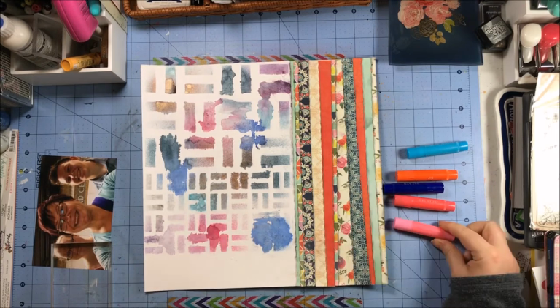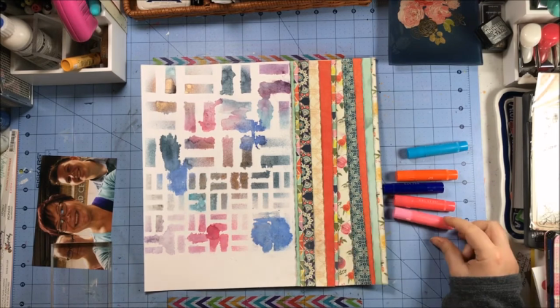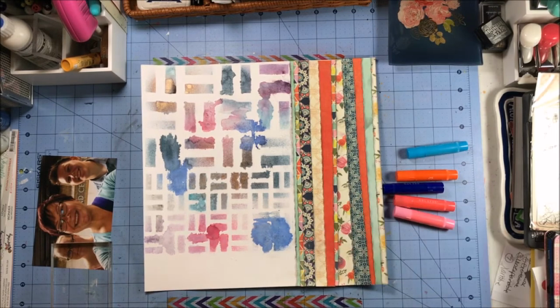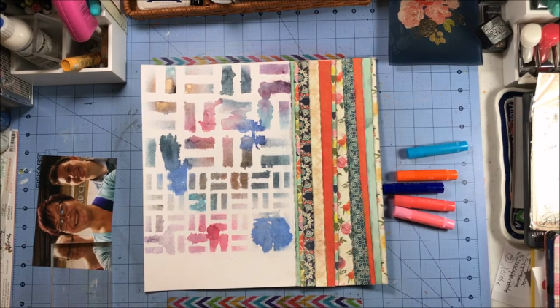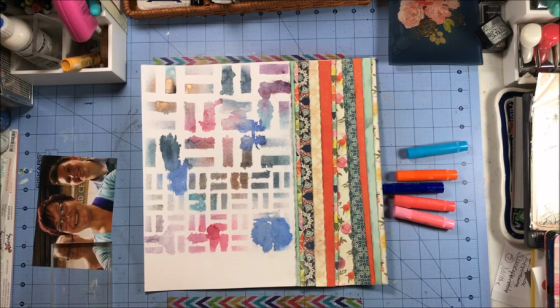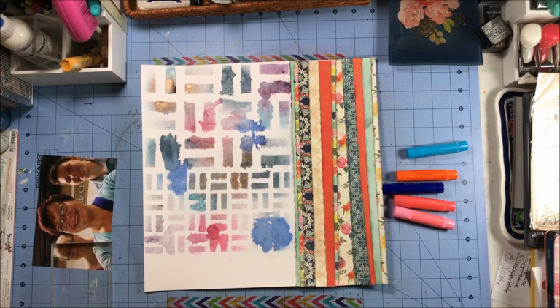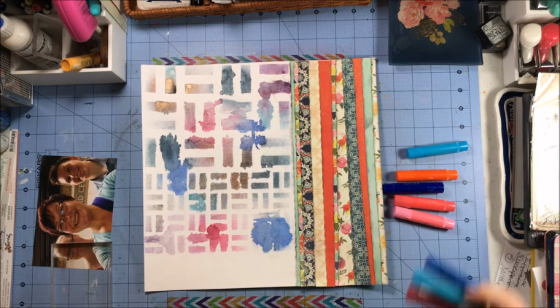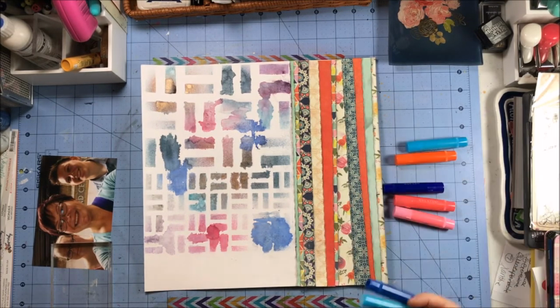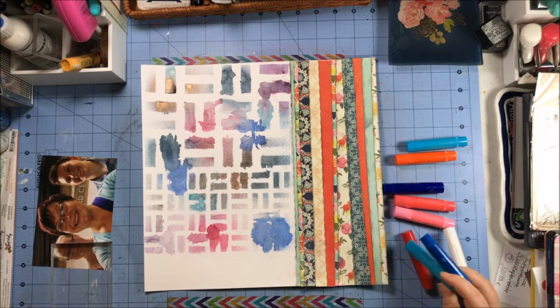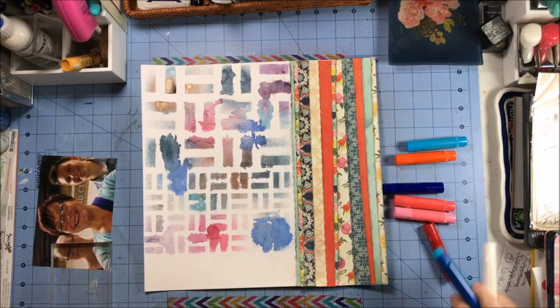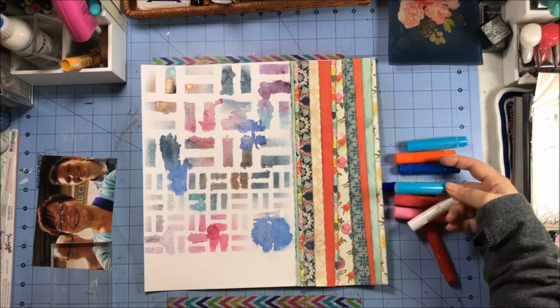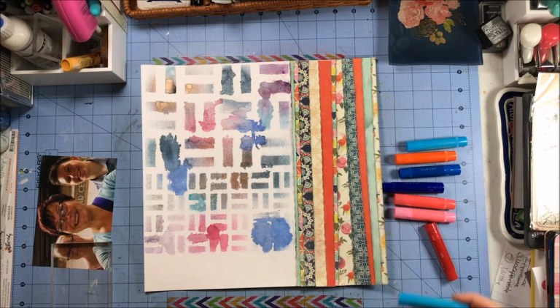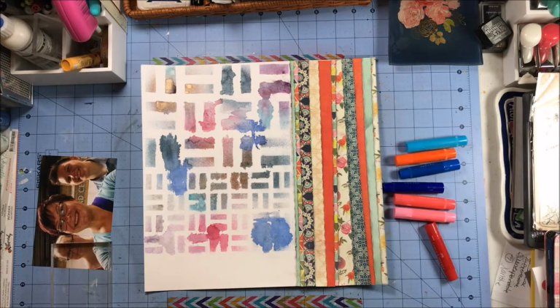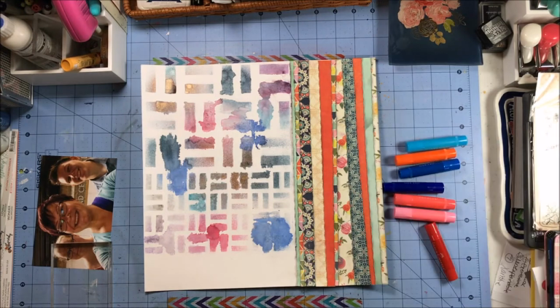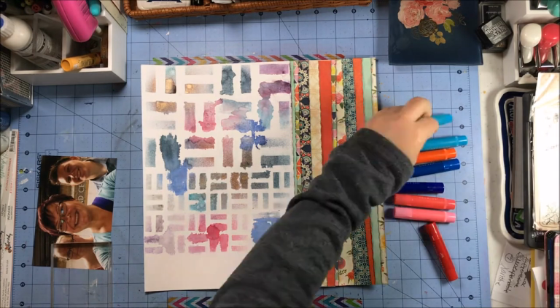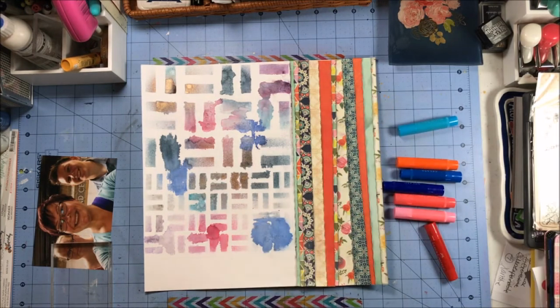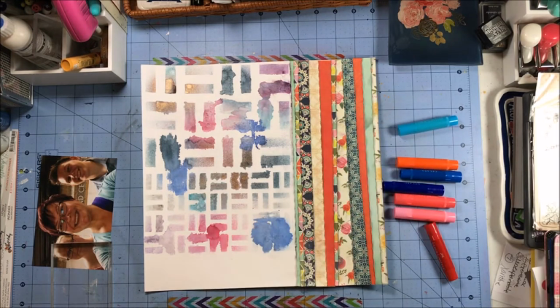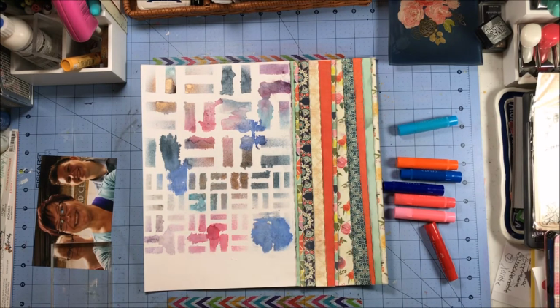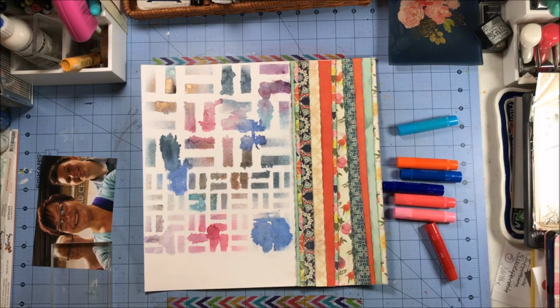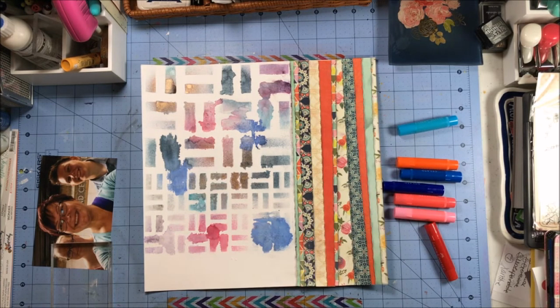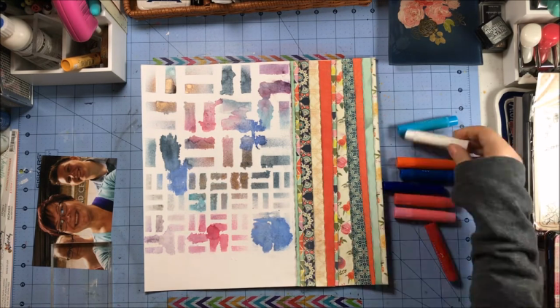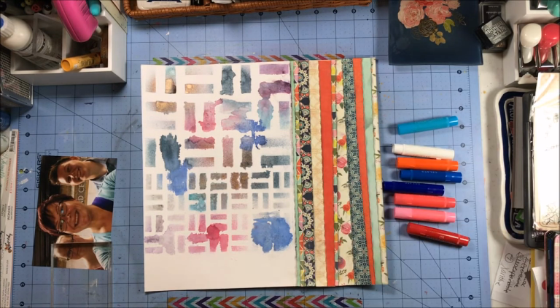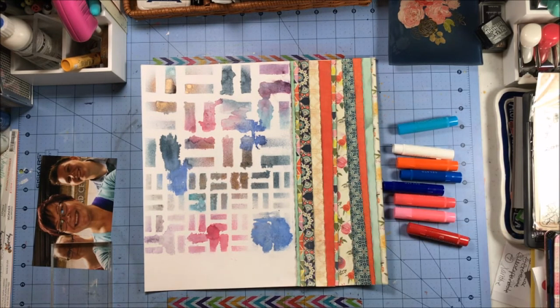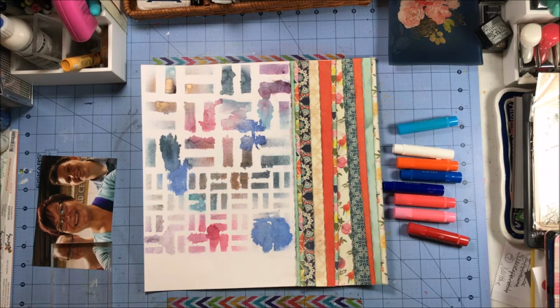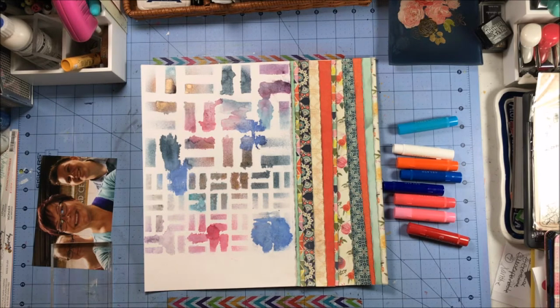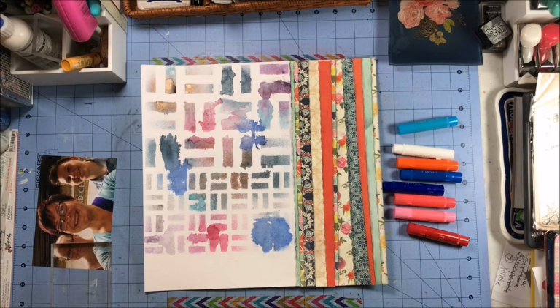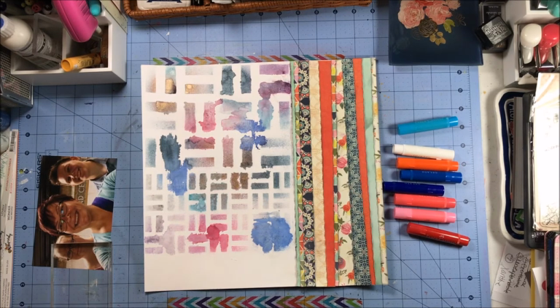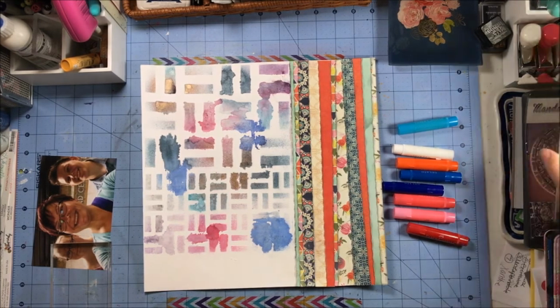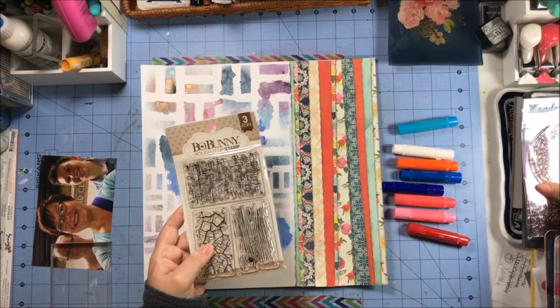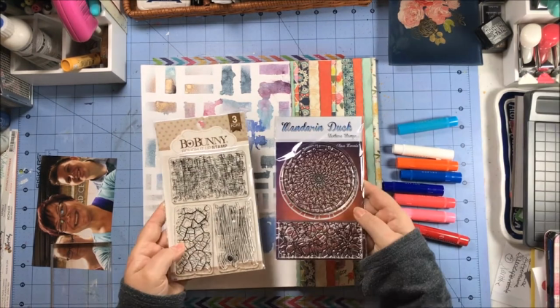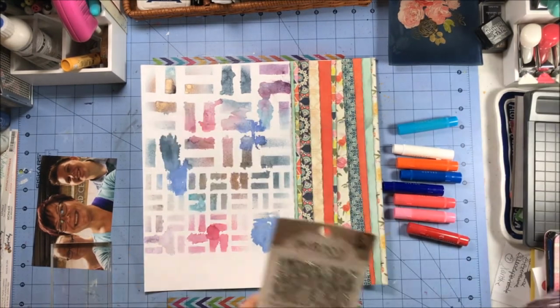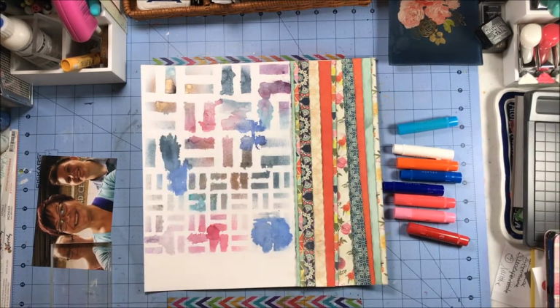Now that the gesso is dry, I've come back and I've pulled out my gelatos, which are not my favorite mixed media to use because they're really messy. I'm not a super messy lady, but for this particular layout I thought these would work well.